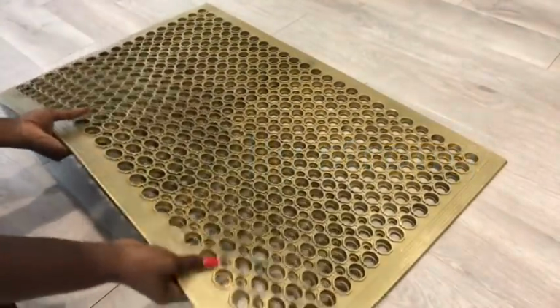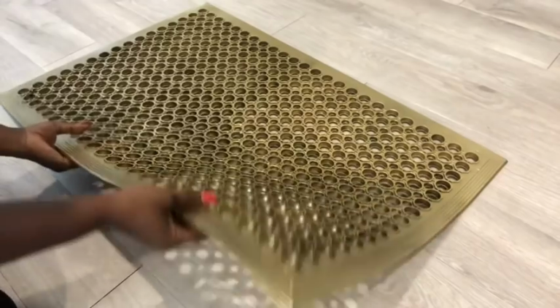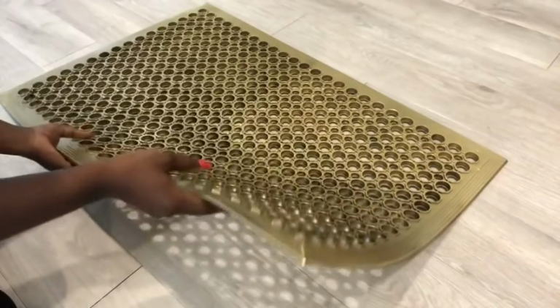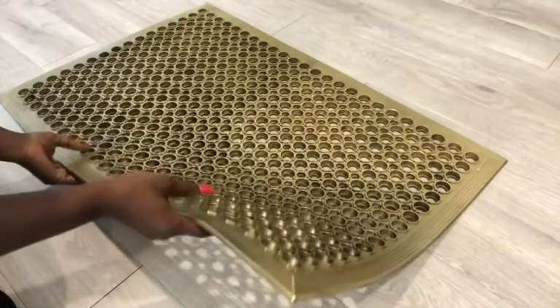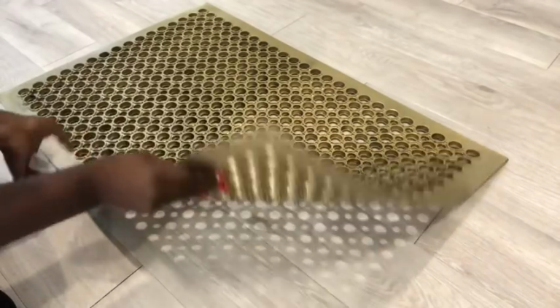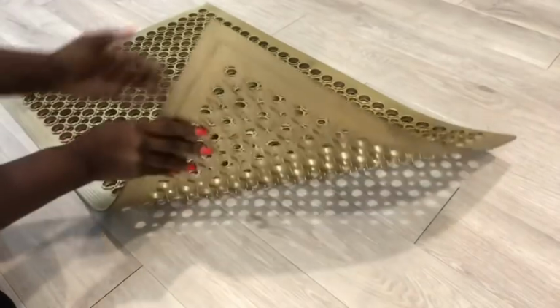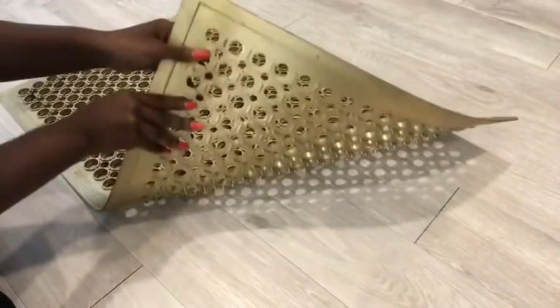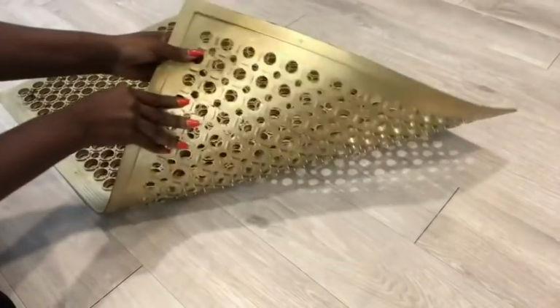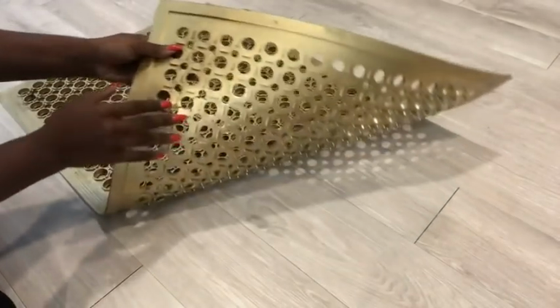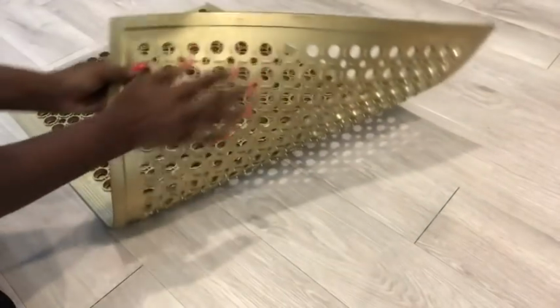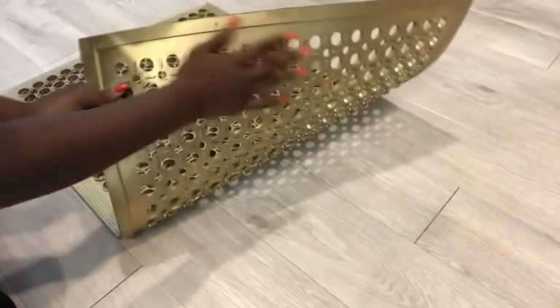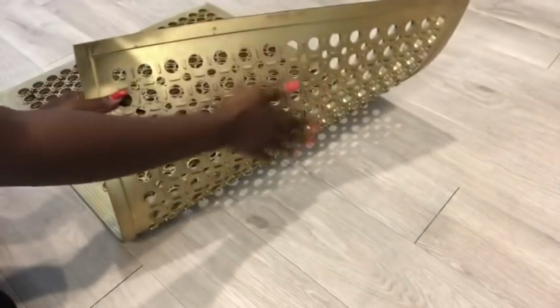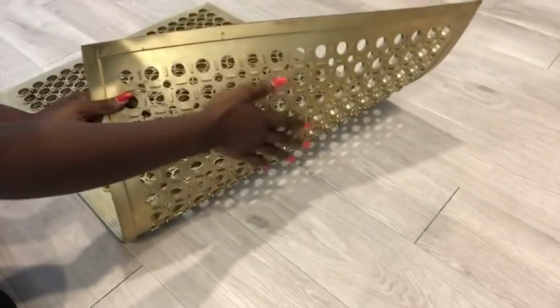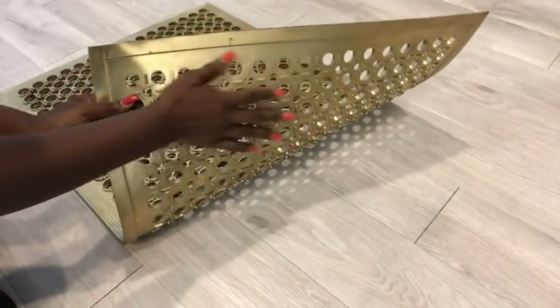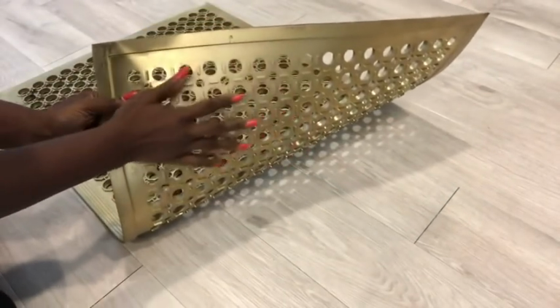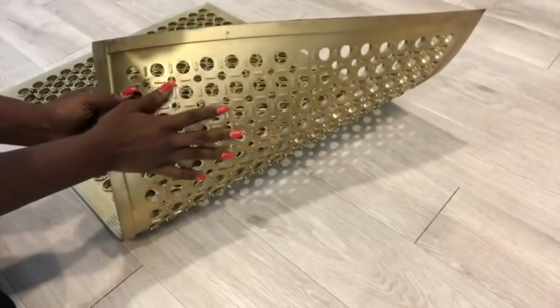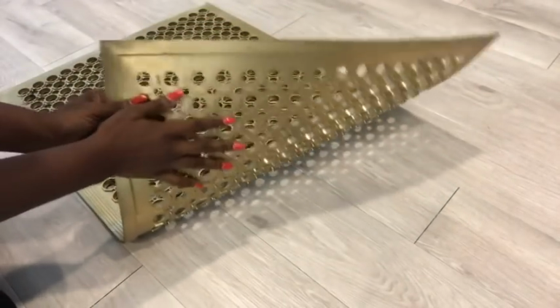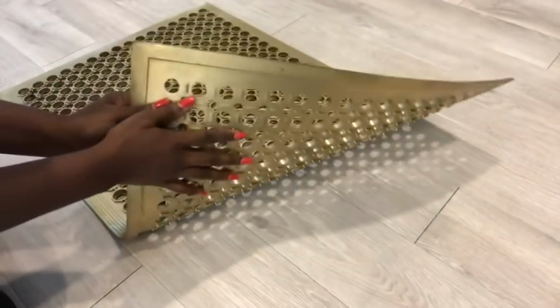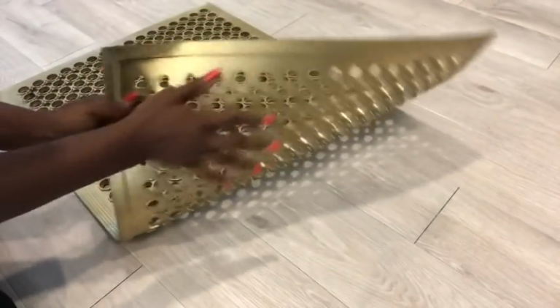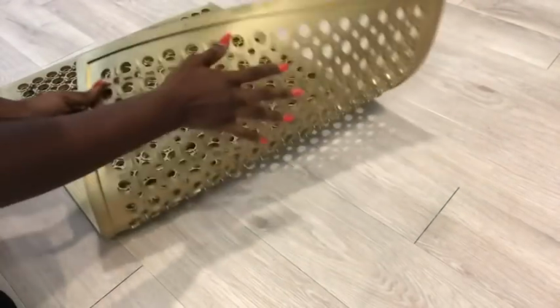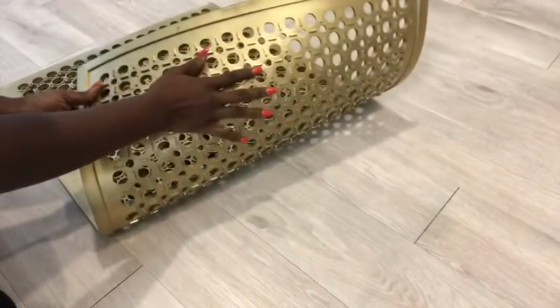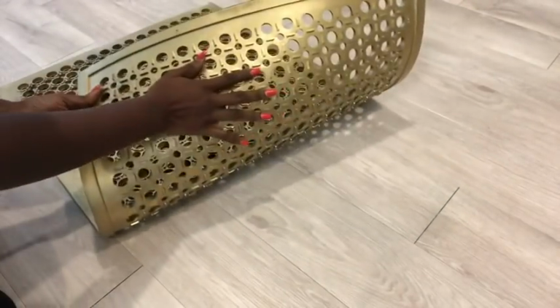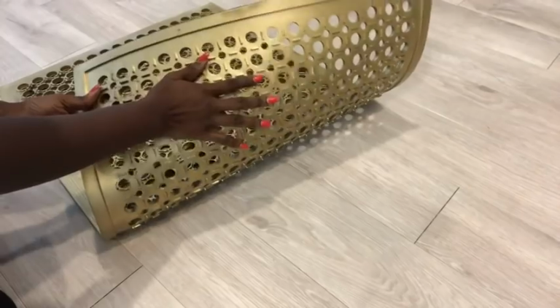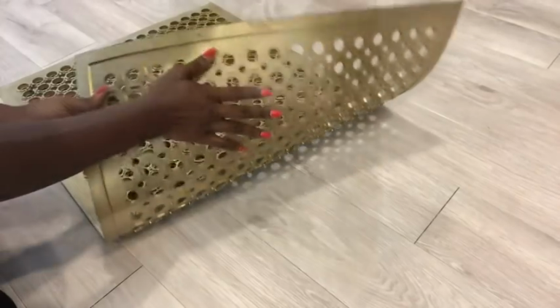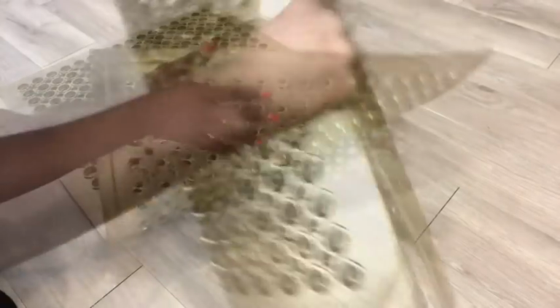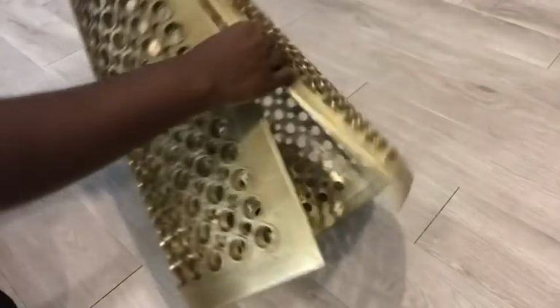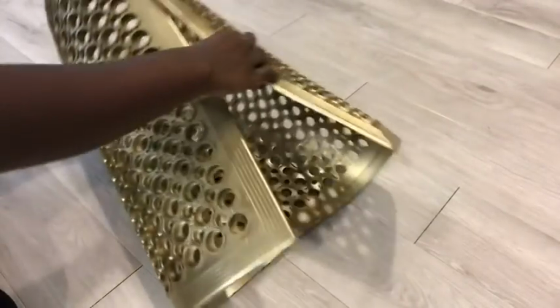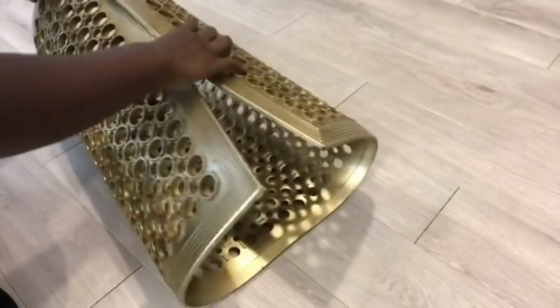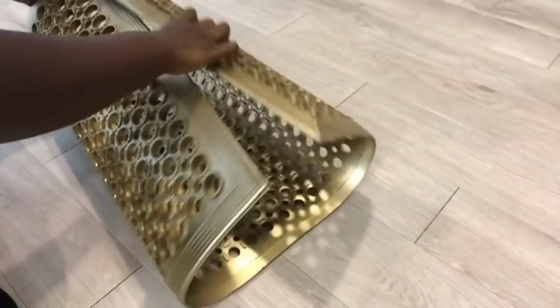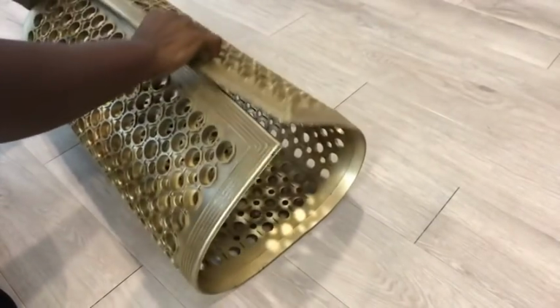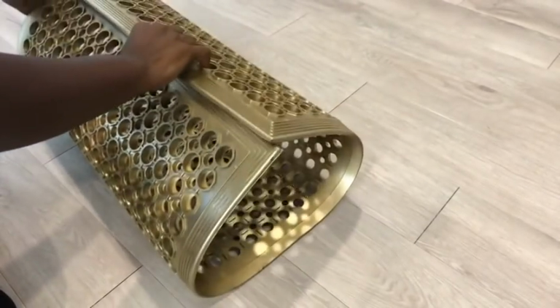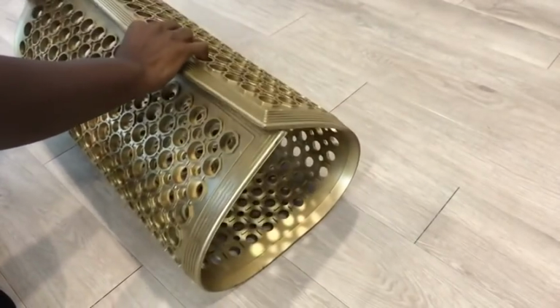I also spray painted the back. Now I'm going to put it down straight and hold it together with screws.